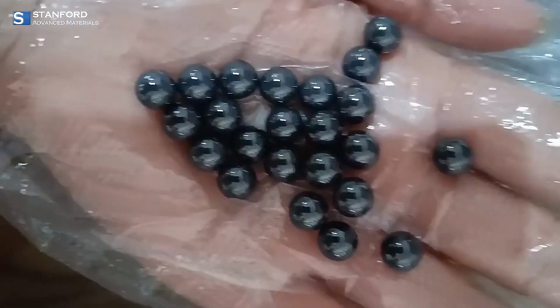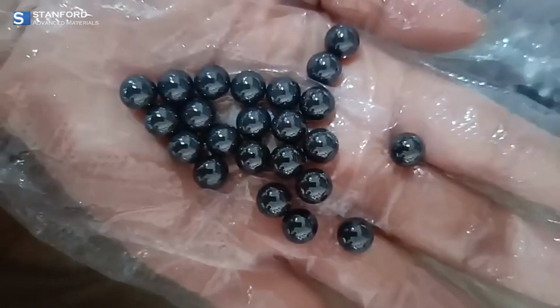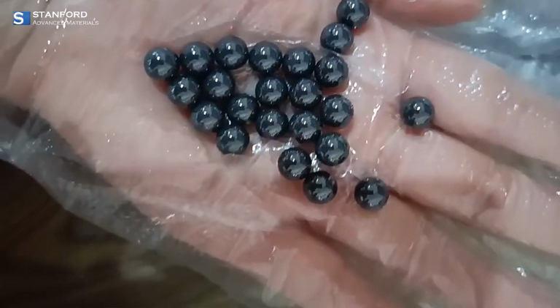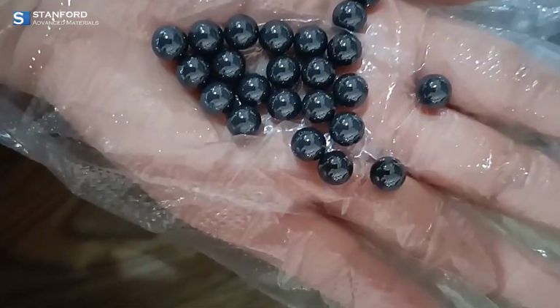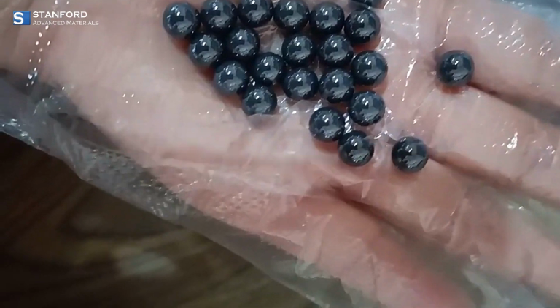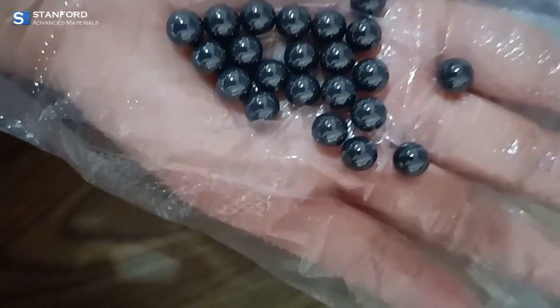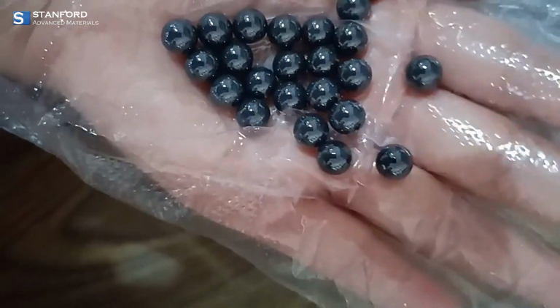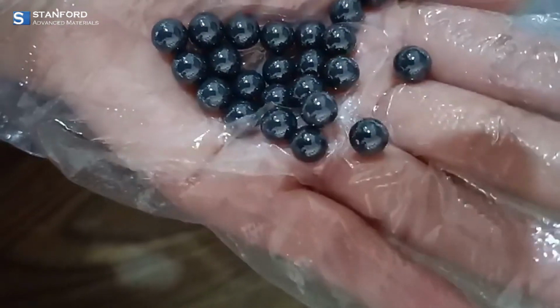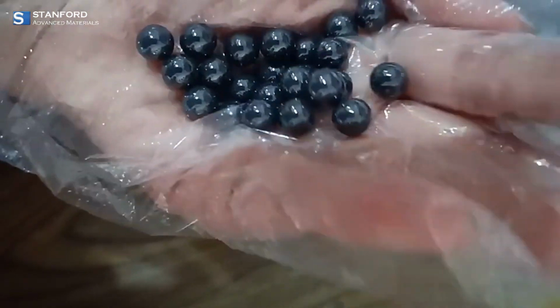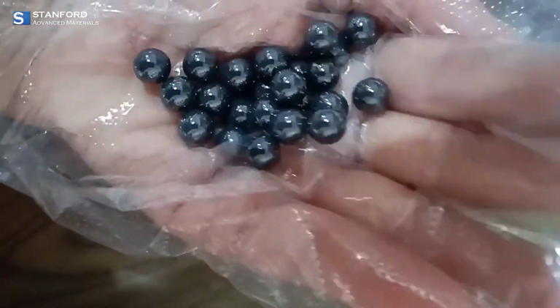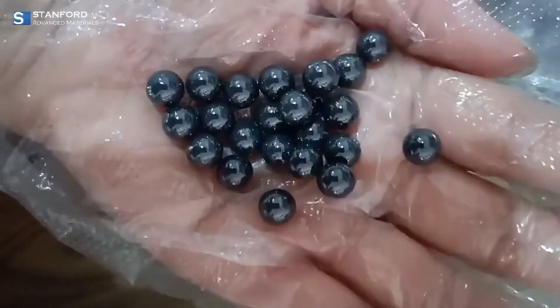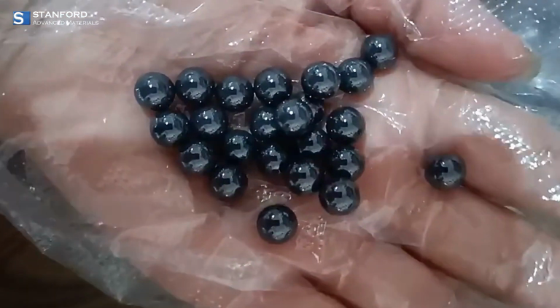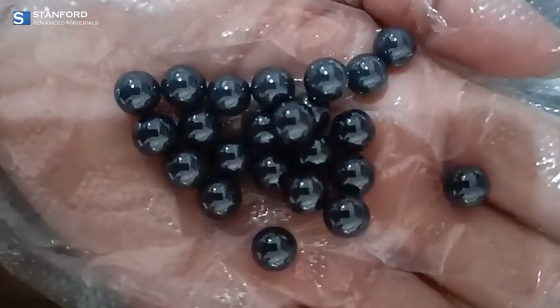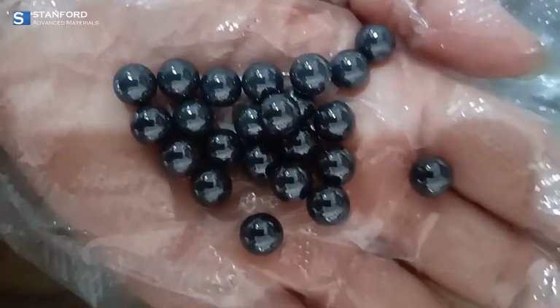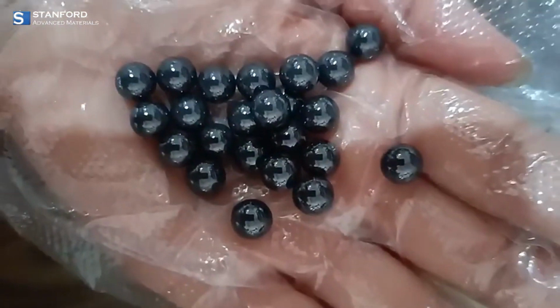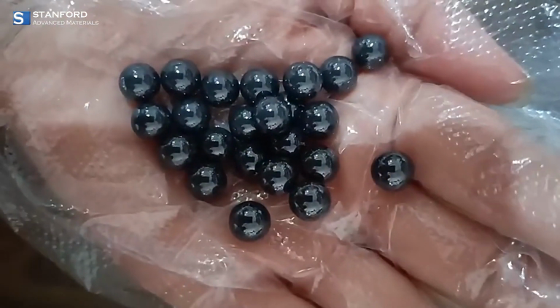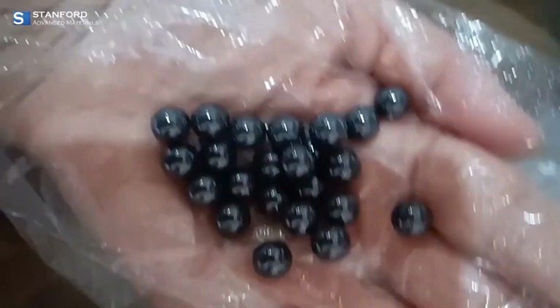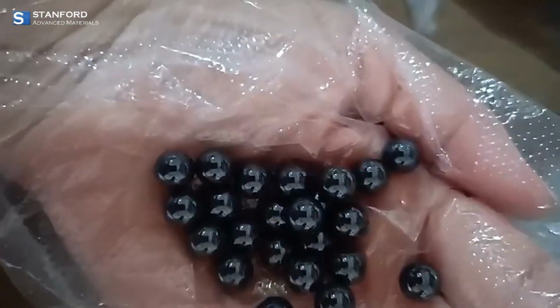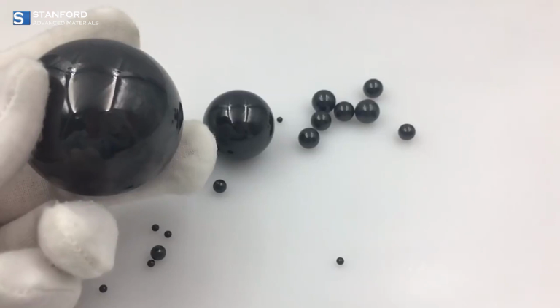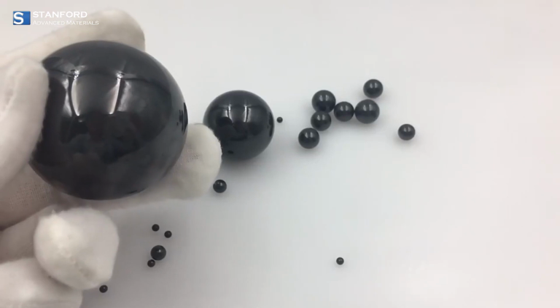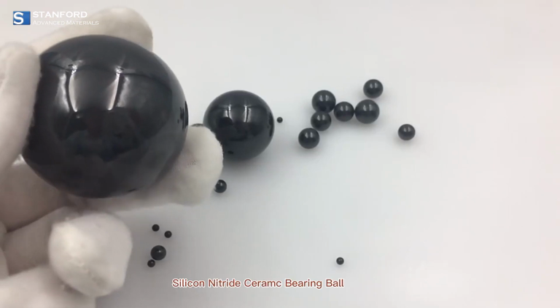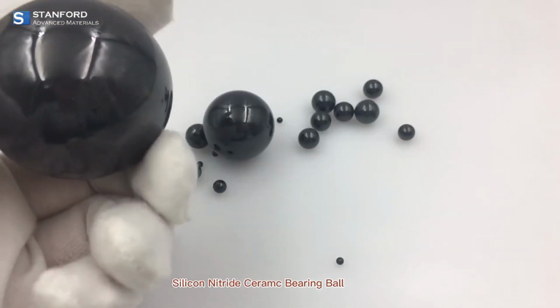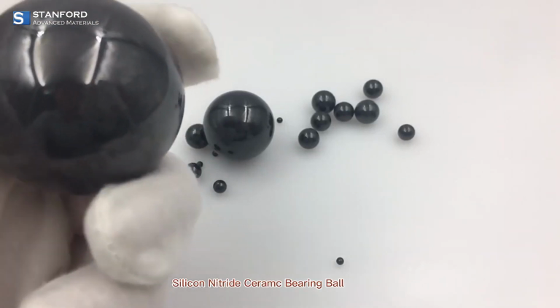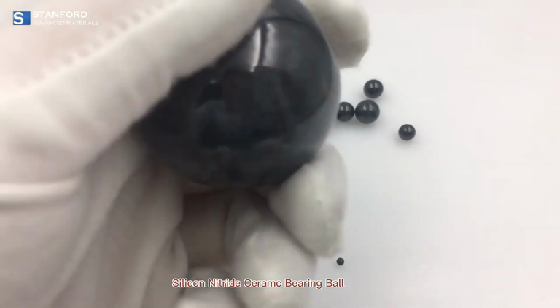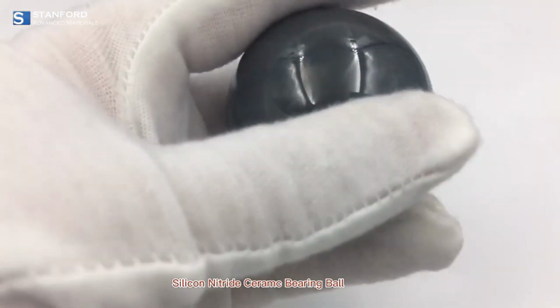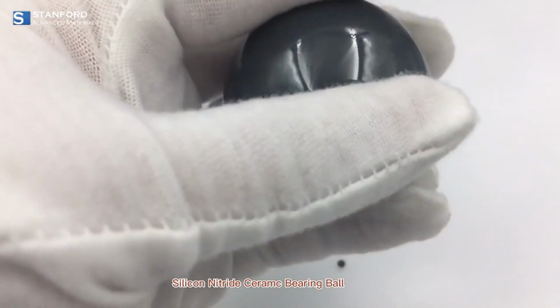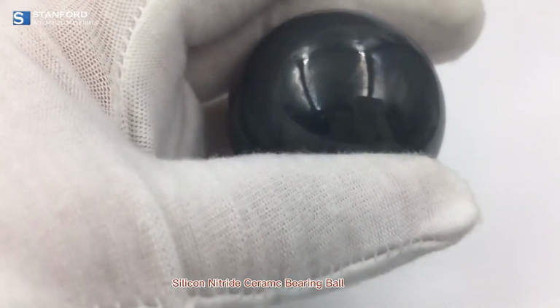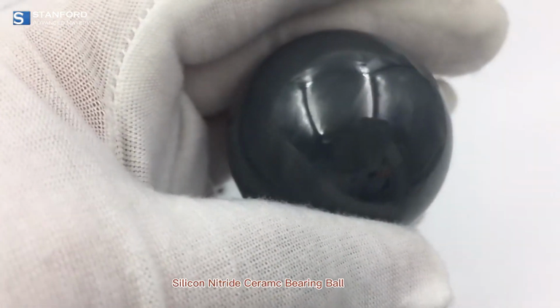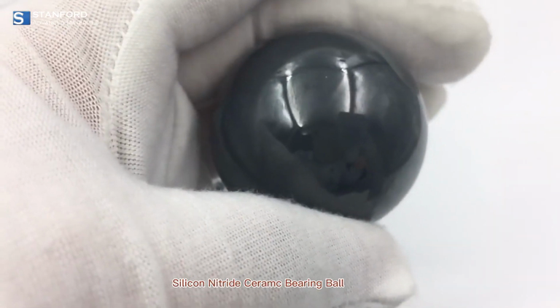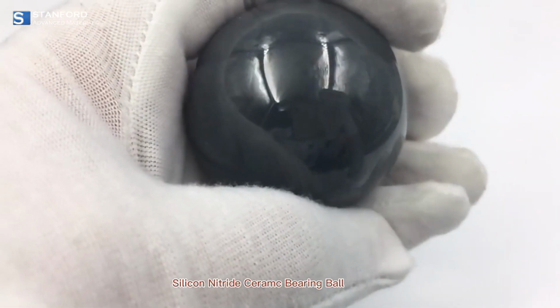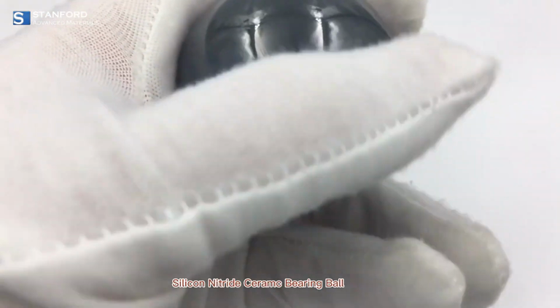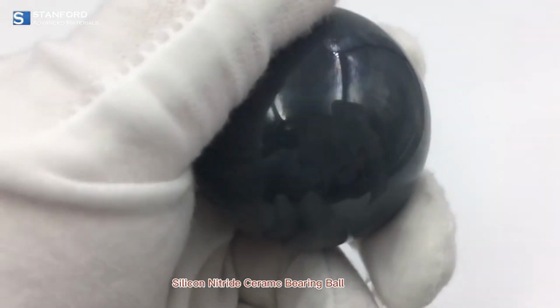Silicon Nitride is a versatile ceramic material known for its exceptional durability and strength. It has become a popular choice across a wide range of applications, and we are here to explore why.